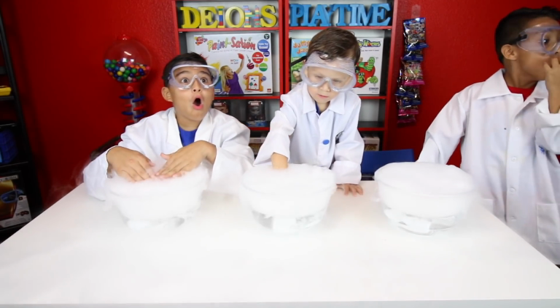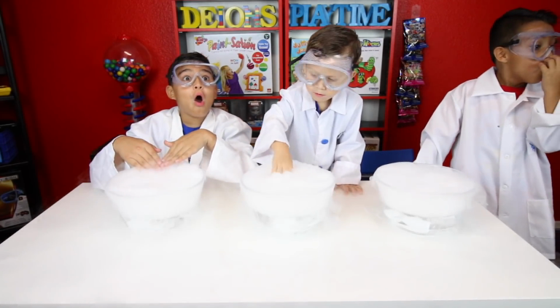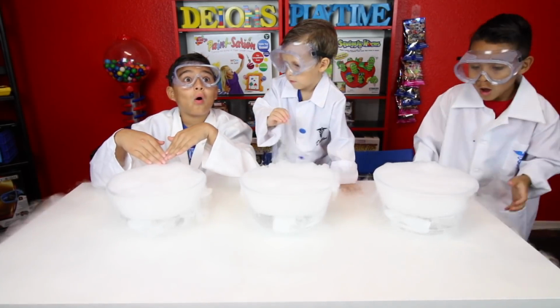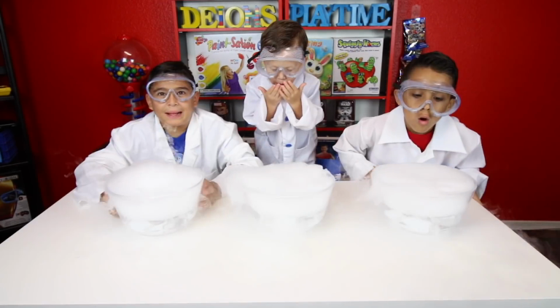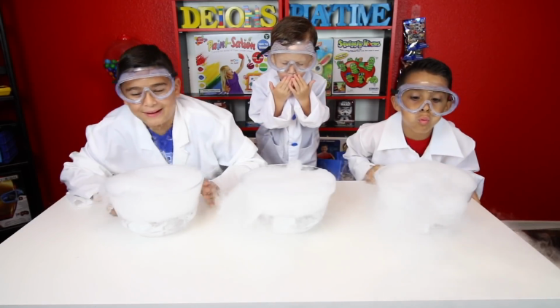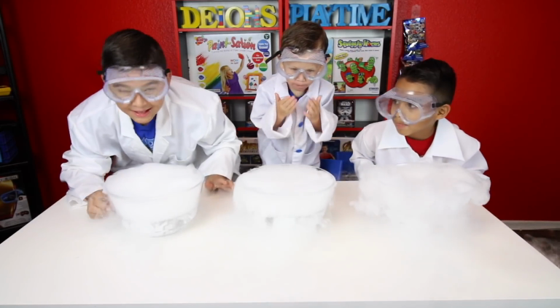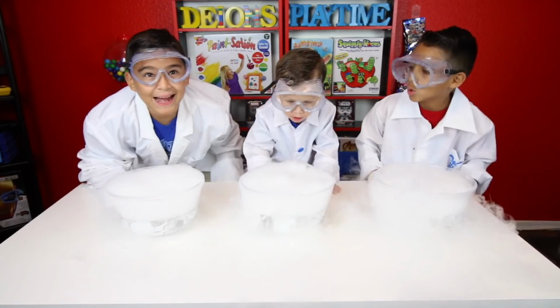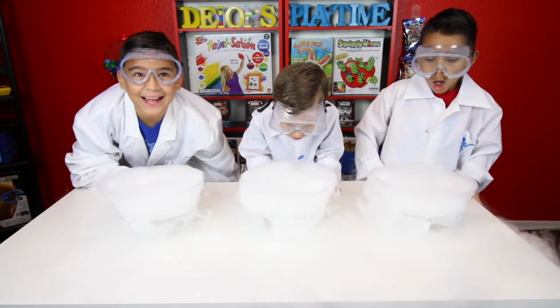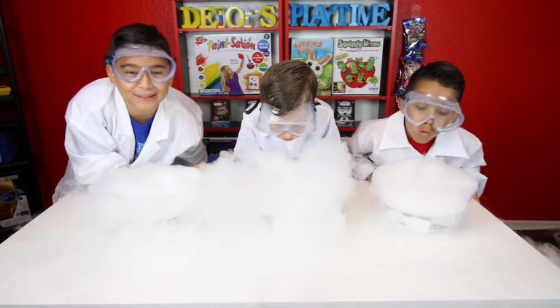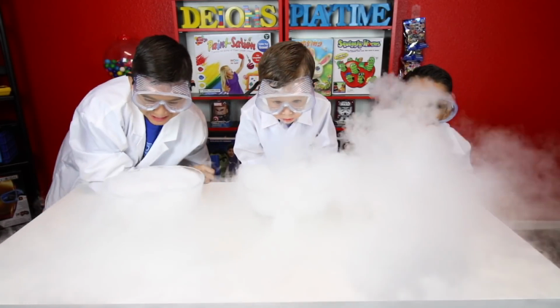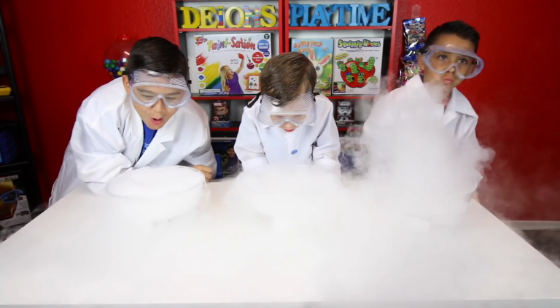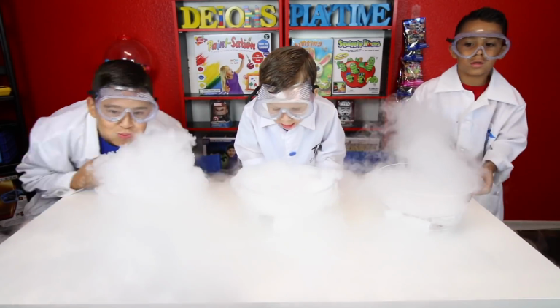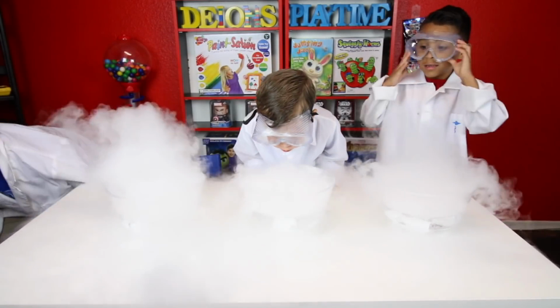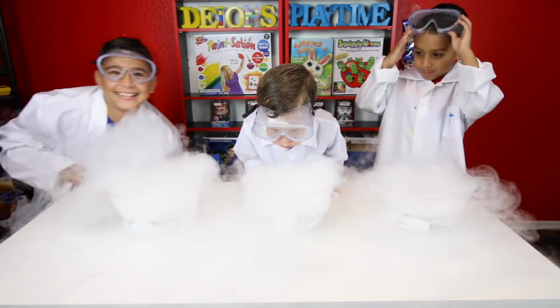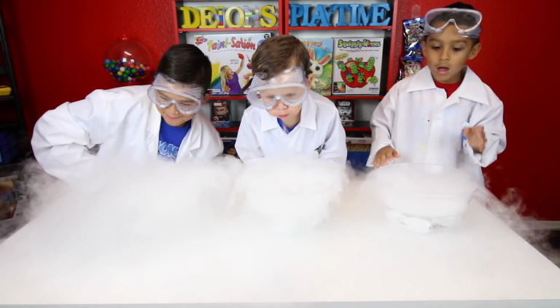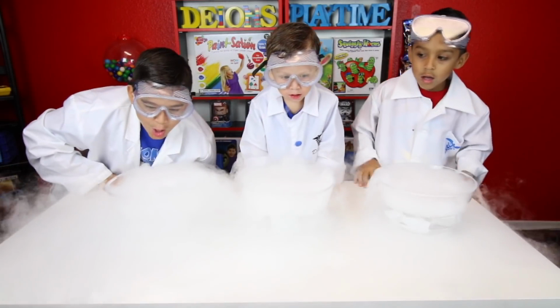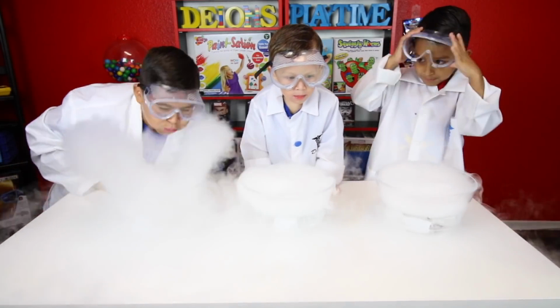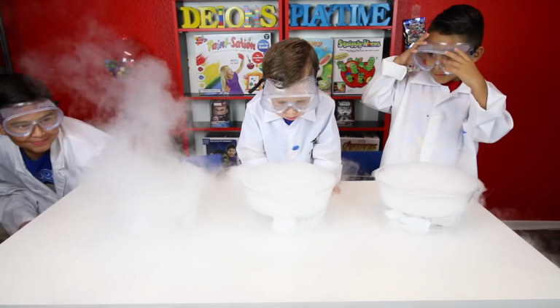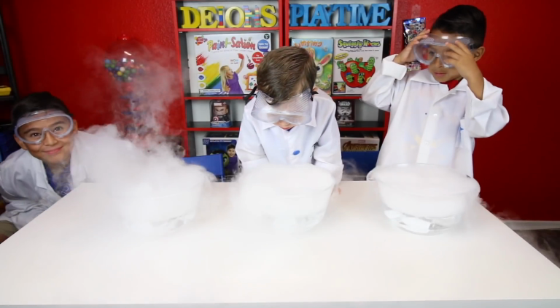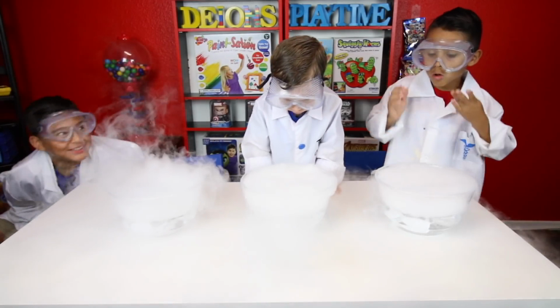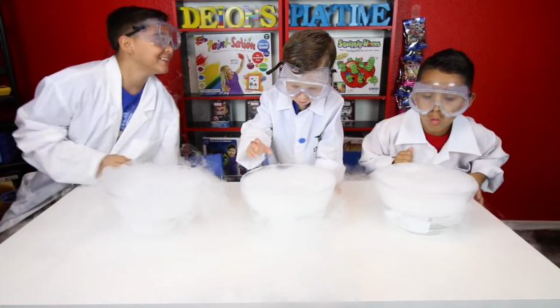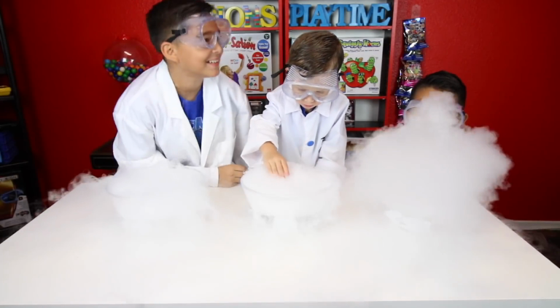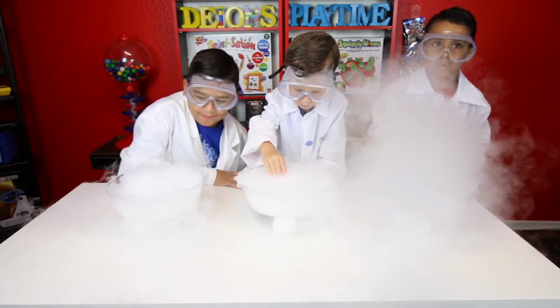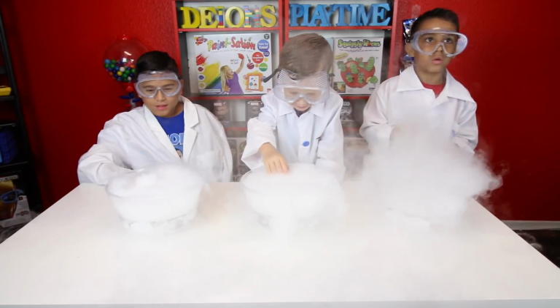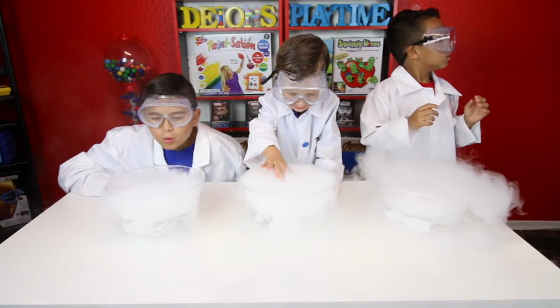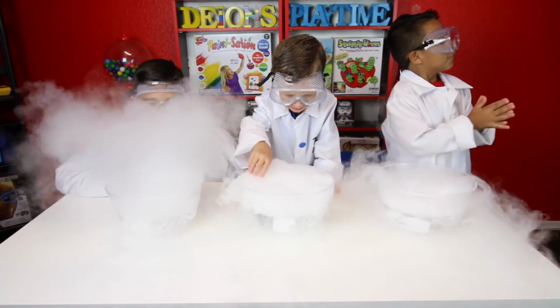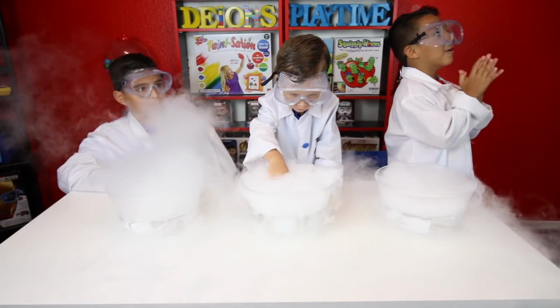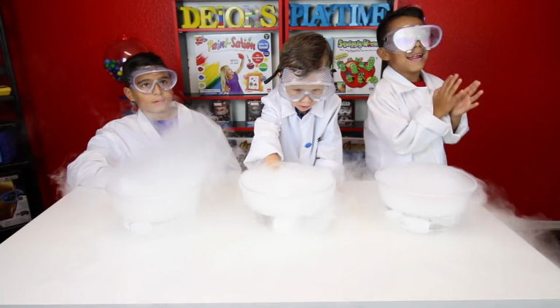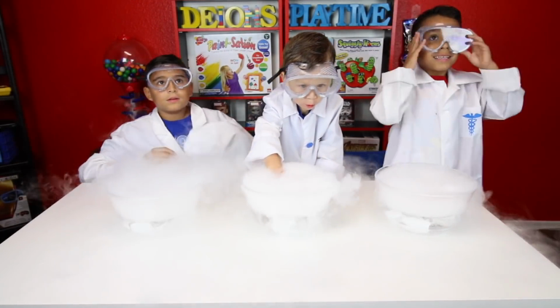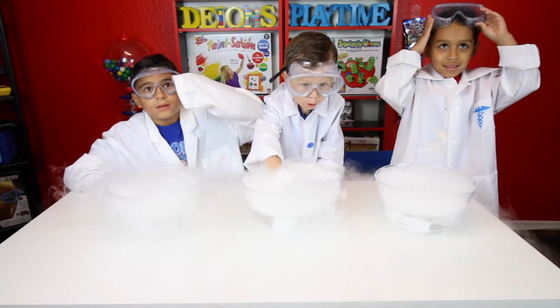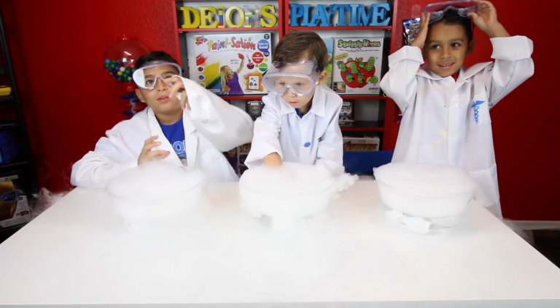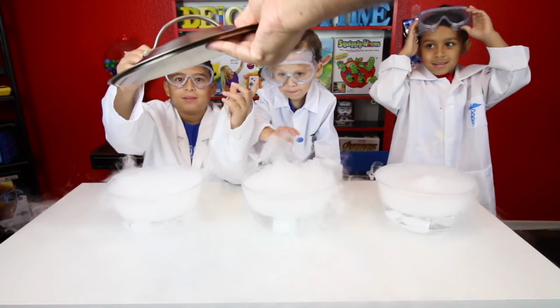Whoa! It would be even better. You guys look like real scientists. And disappear. What's under it? You wanted to find out what happens if you covered it? Ooh!